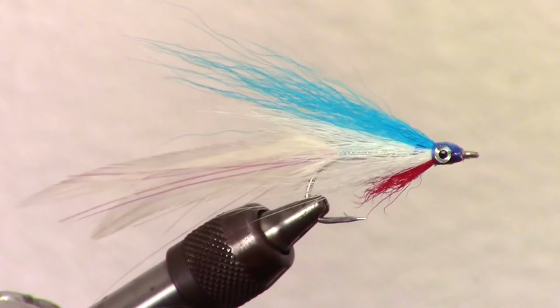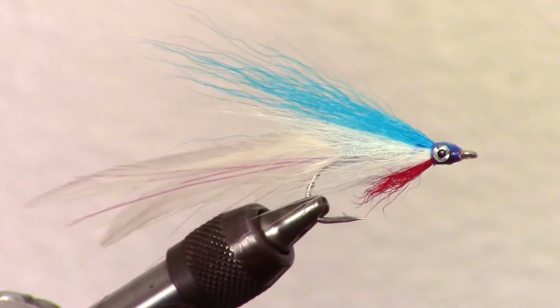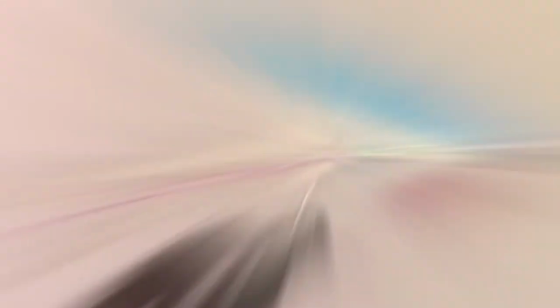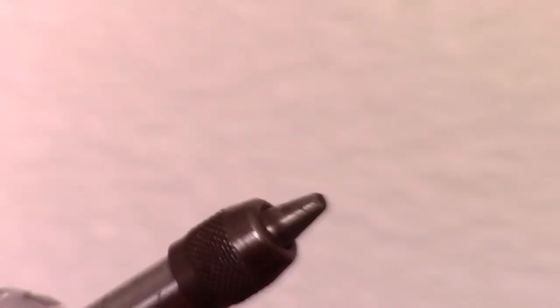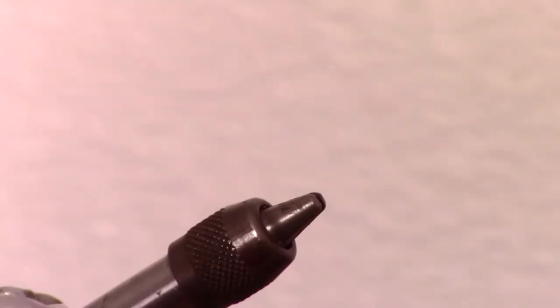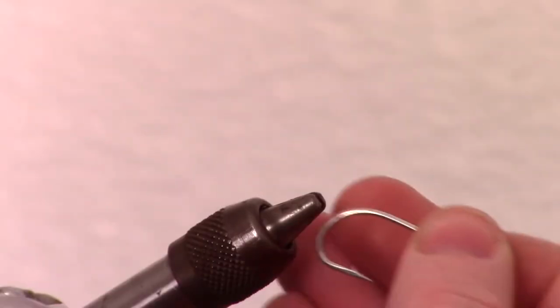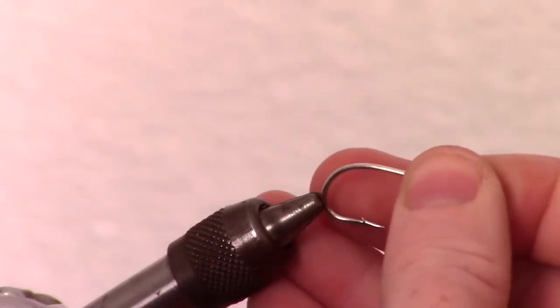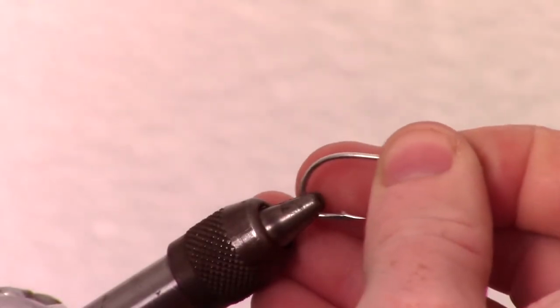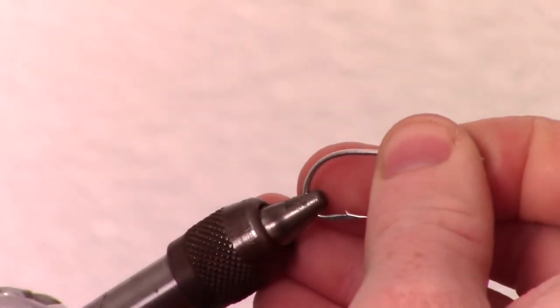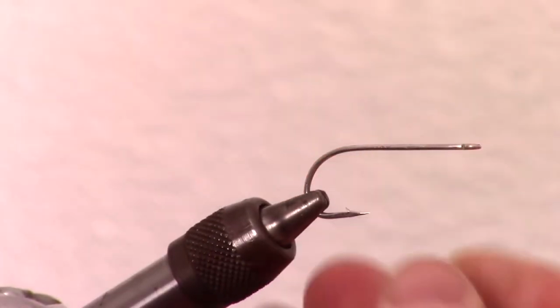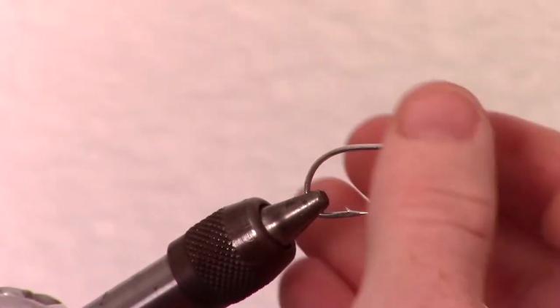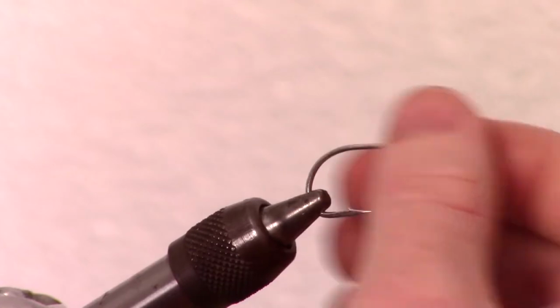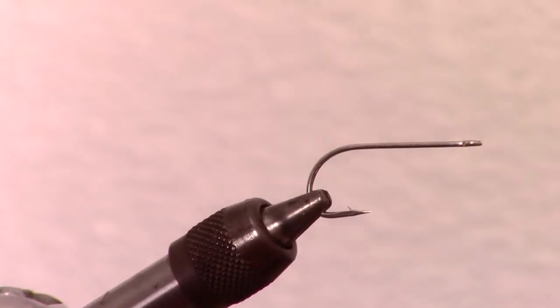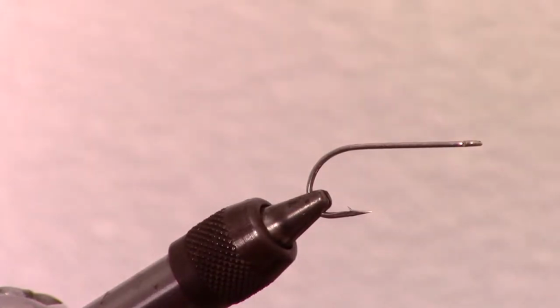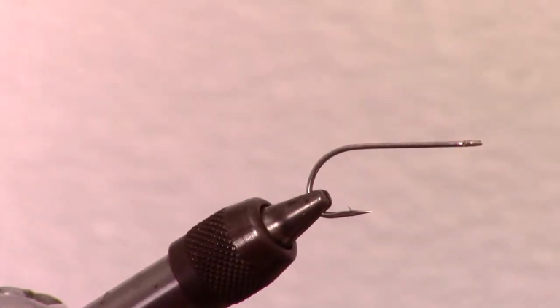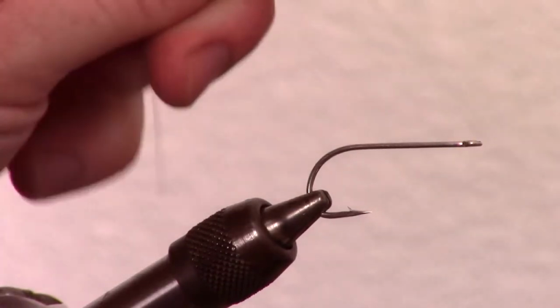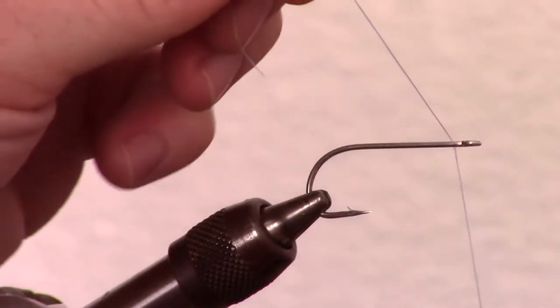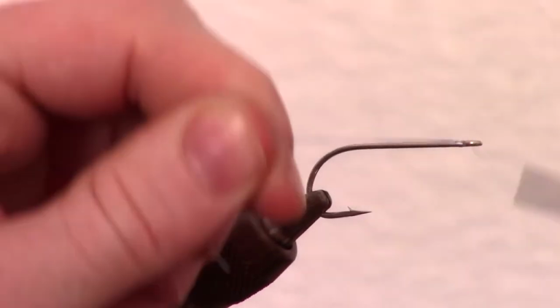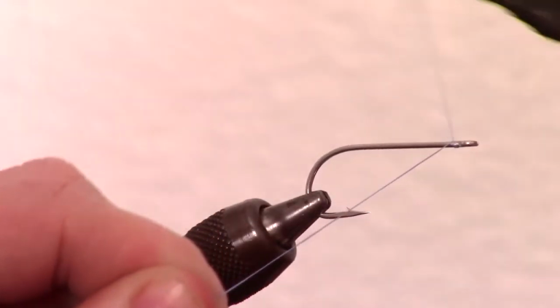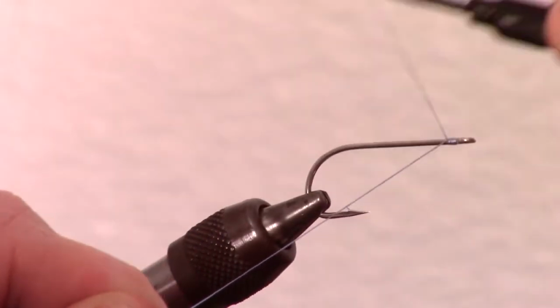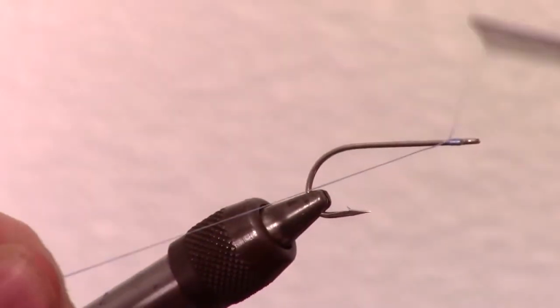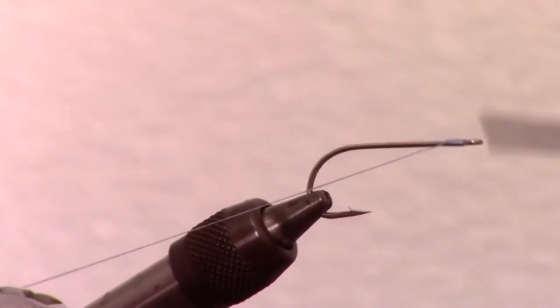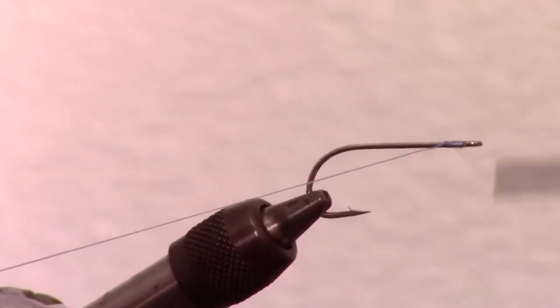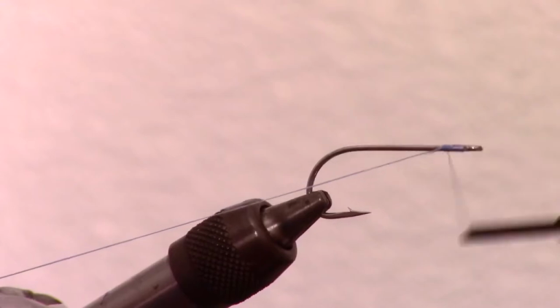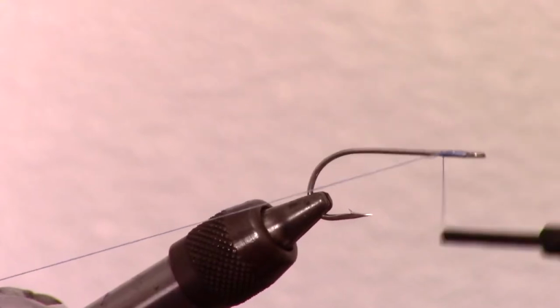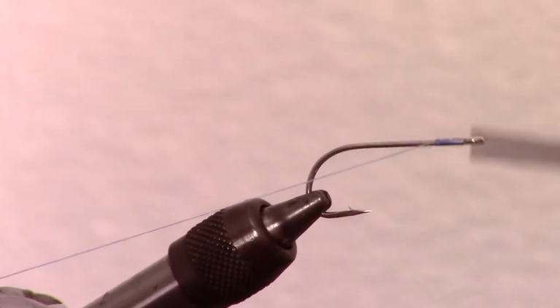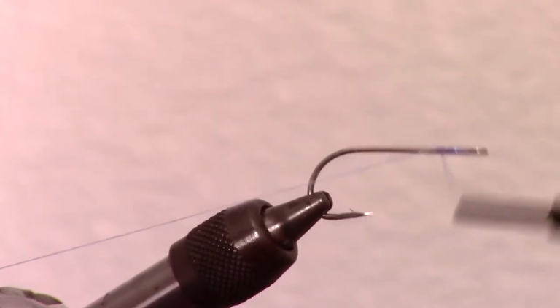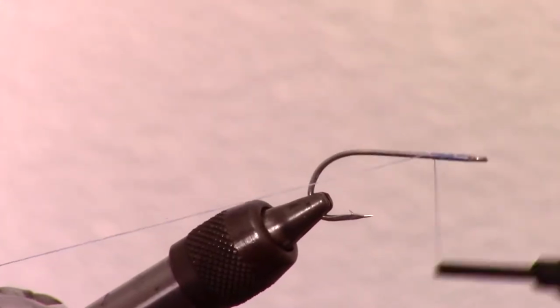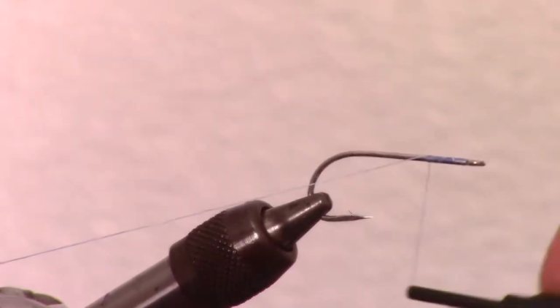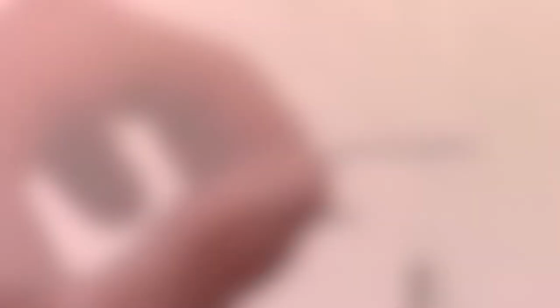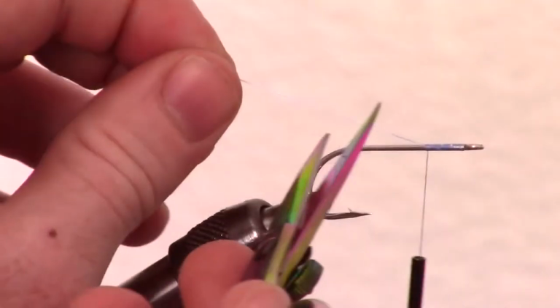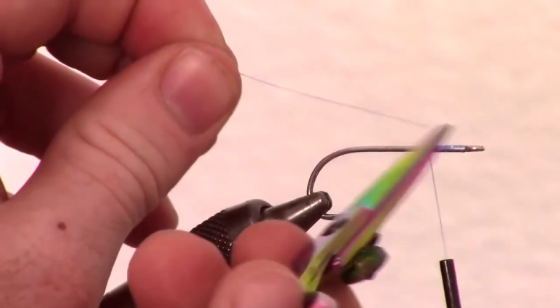I am using a Gamakatsu SS-15 in size 1-Ought. However, any saltwater long shank hook will work. You will want to use a strong thread for this fly — I am using a blue Danville's 210 flat wax thread.